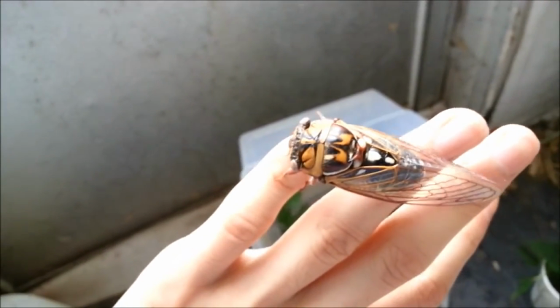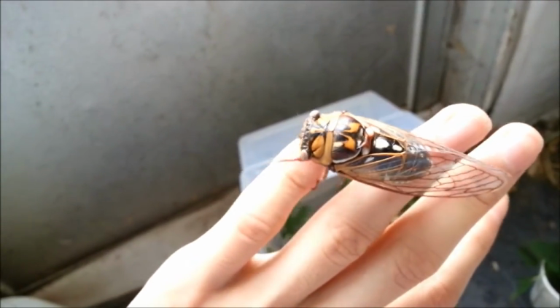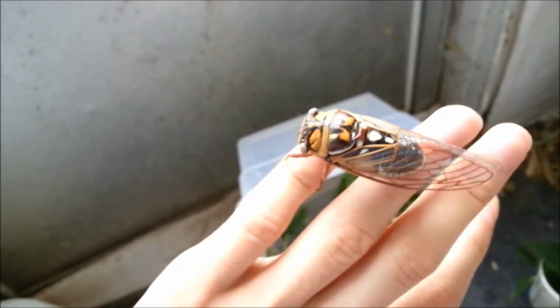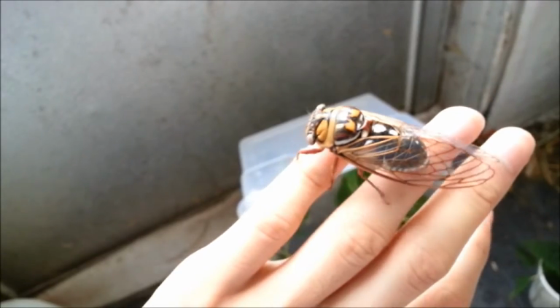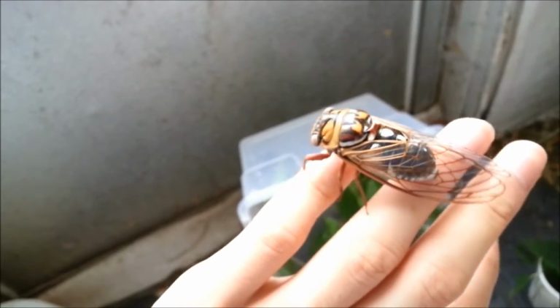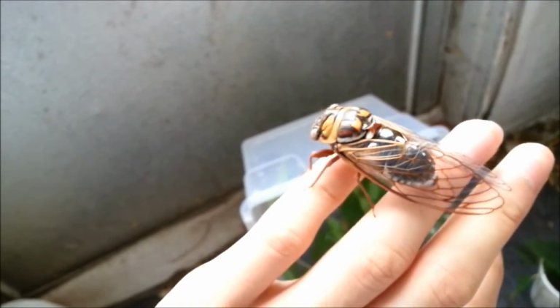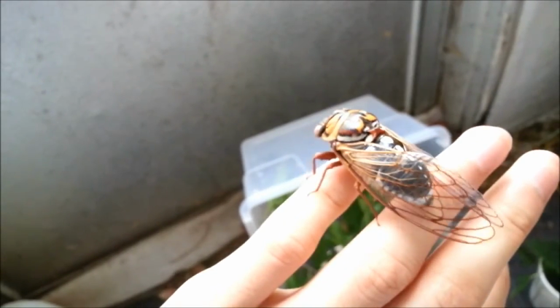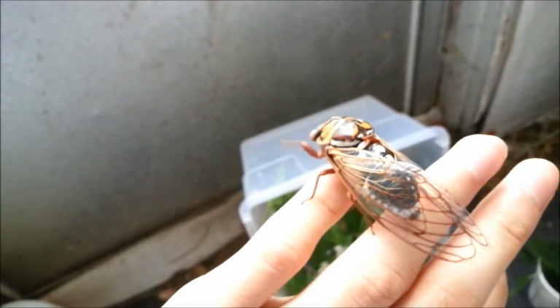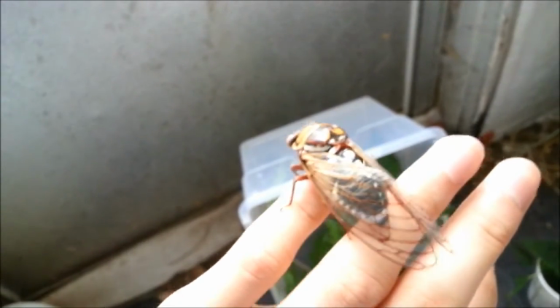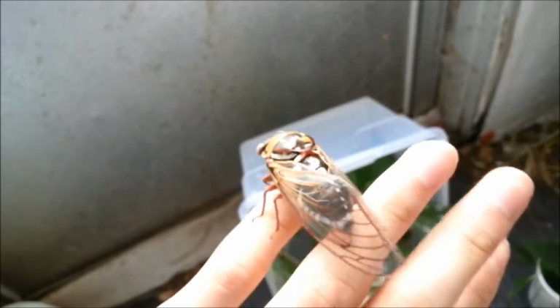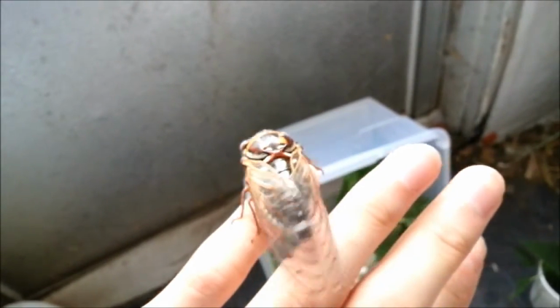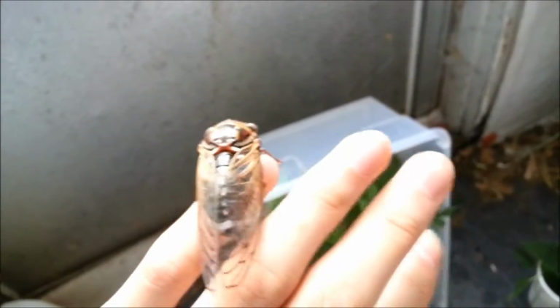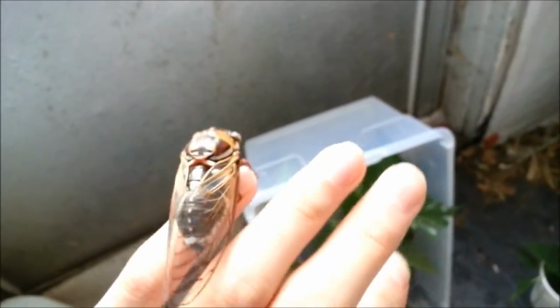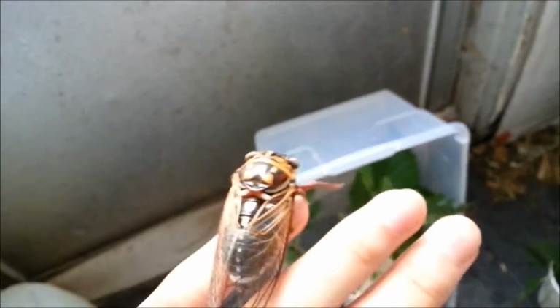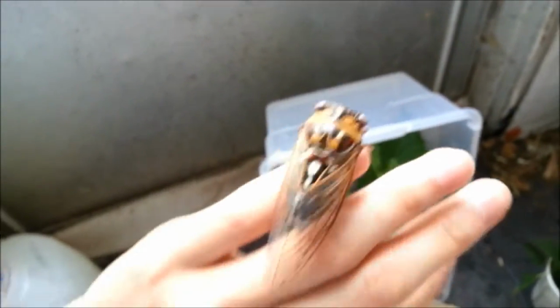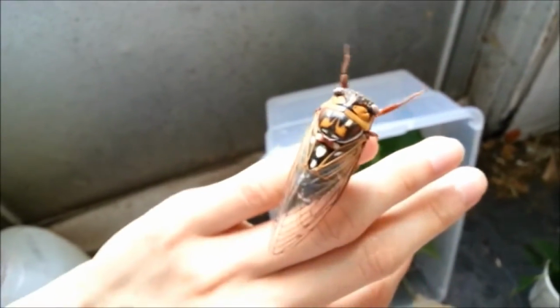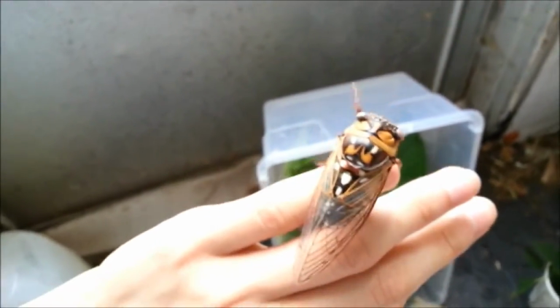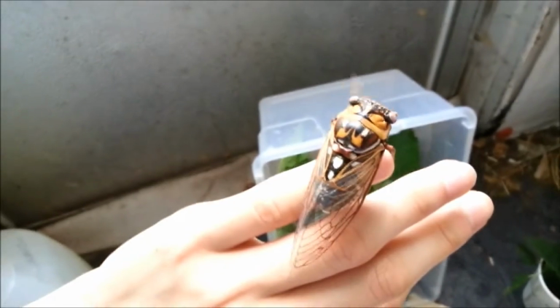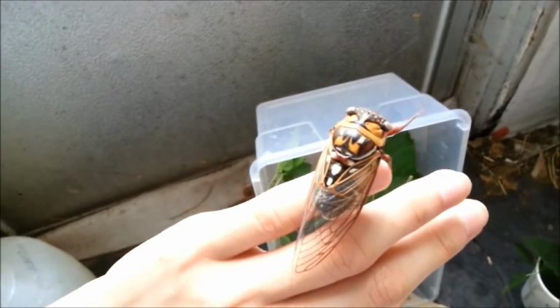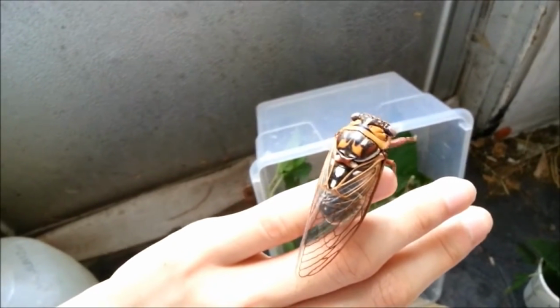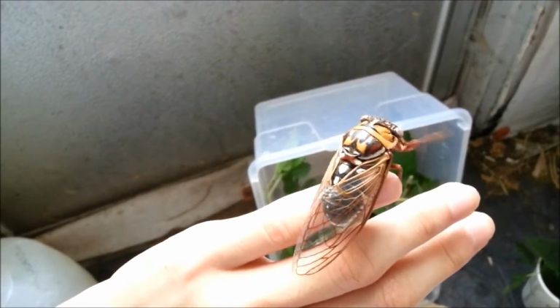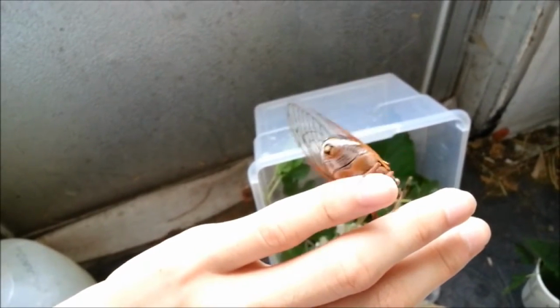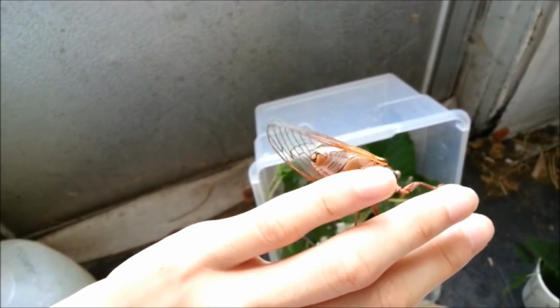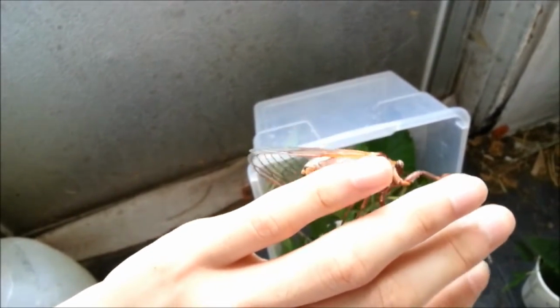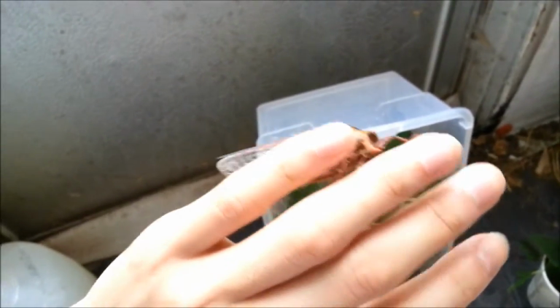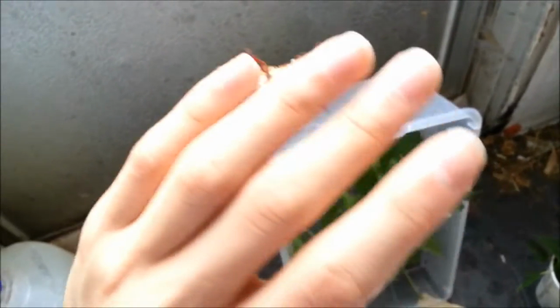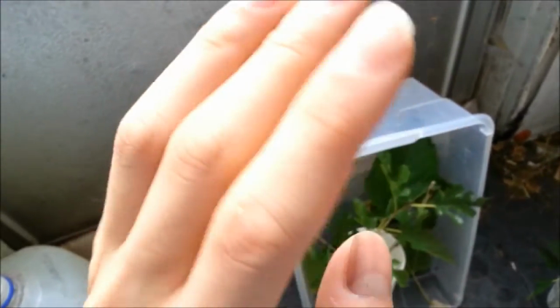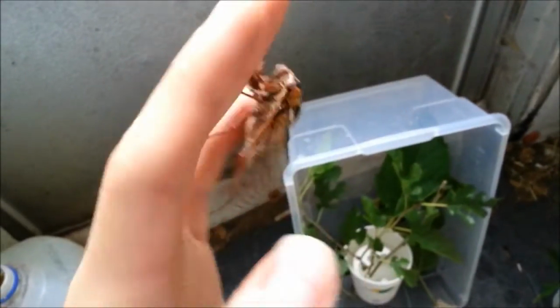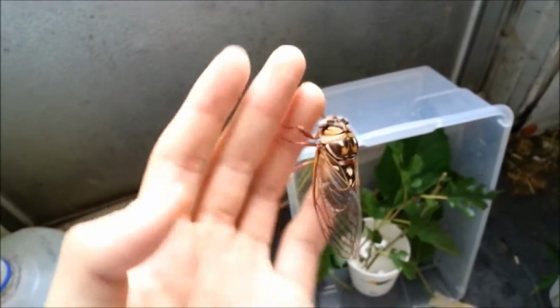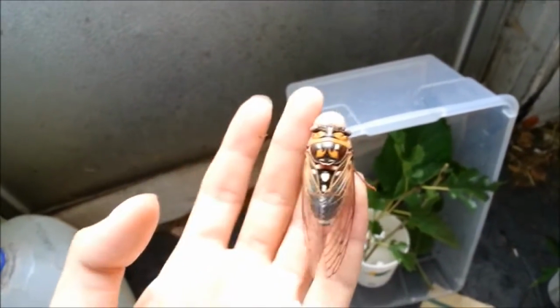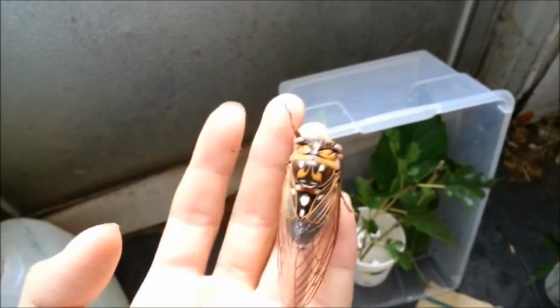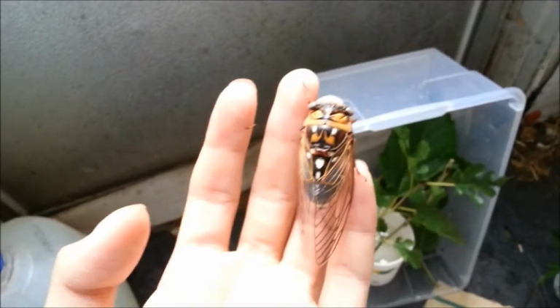Unfortunately, much of its range has been destroyed, and it's quite a fragmented cicada, but as you can tell, it's quite a beautiful, beautiful species.